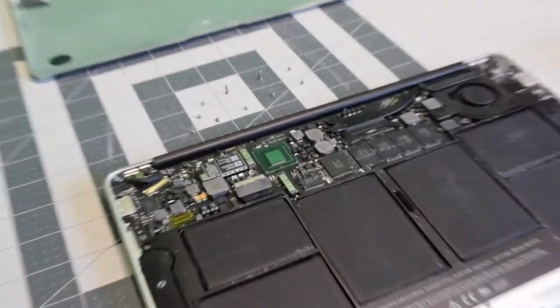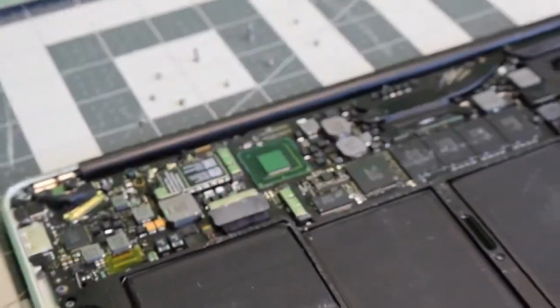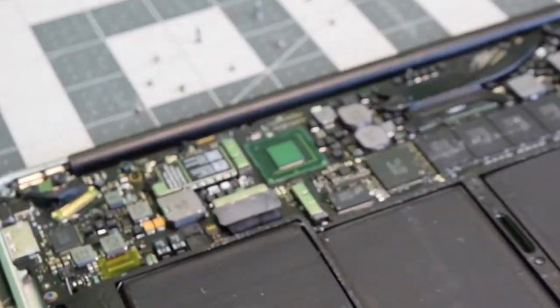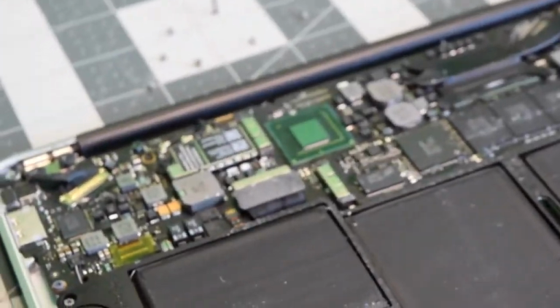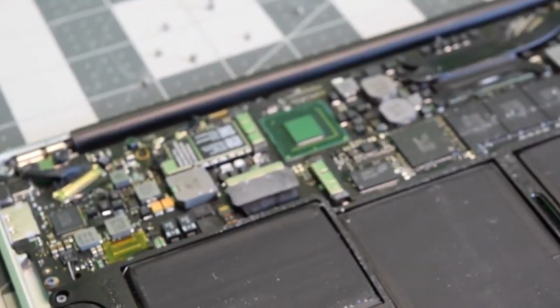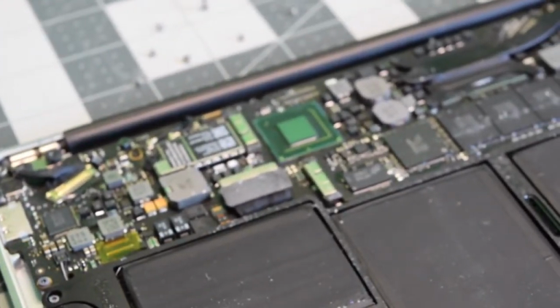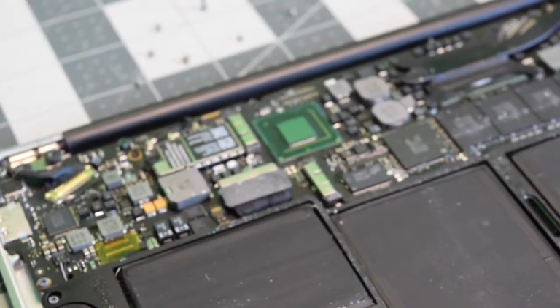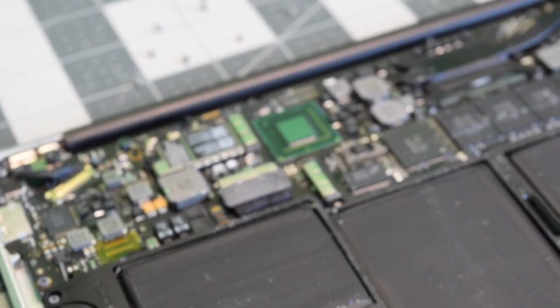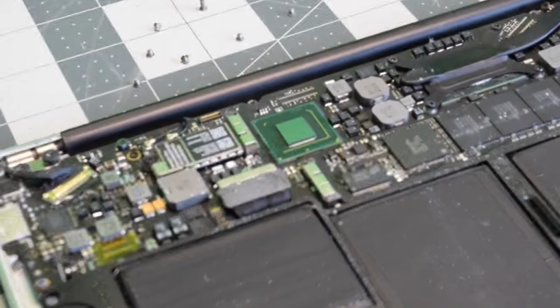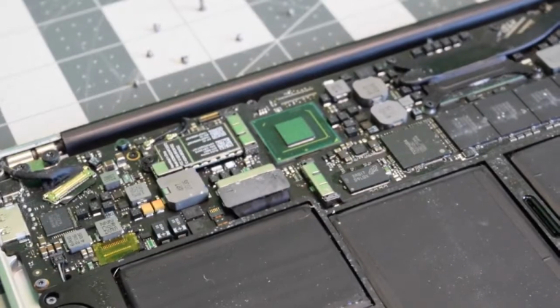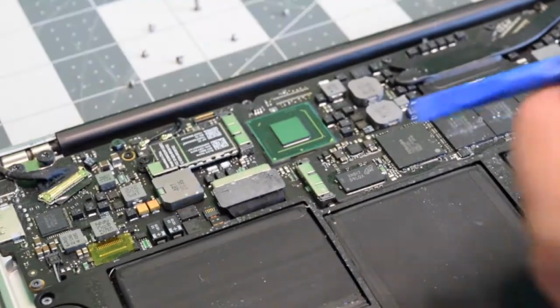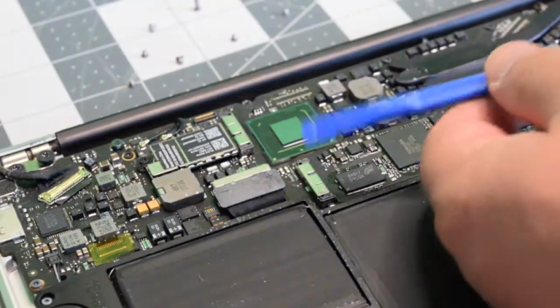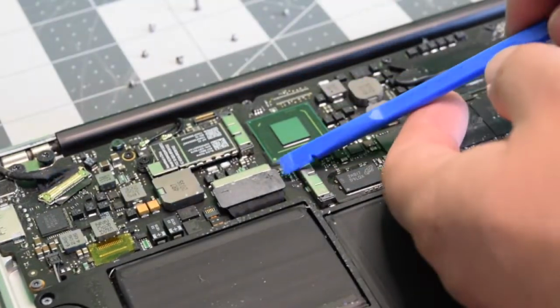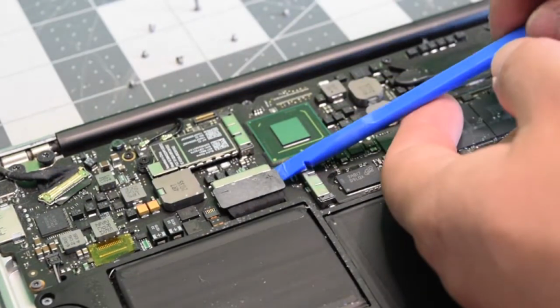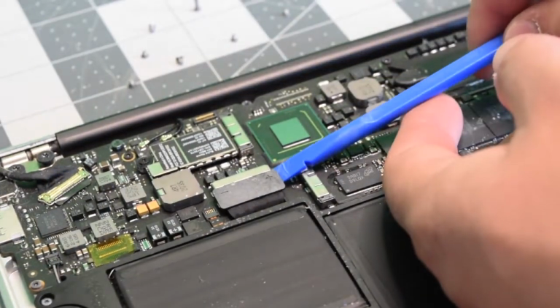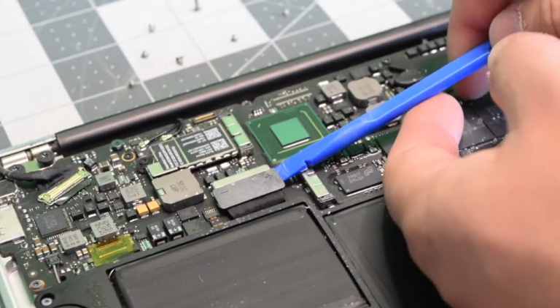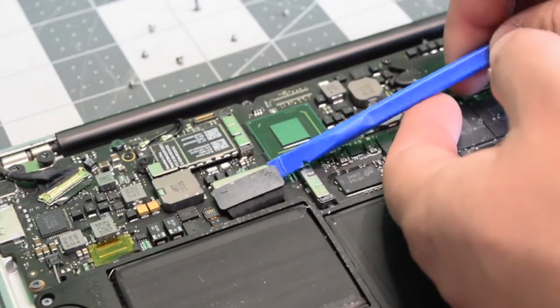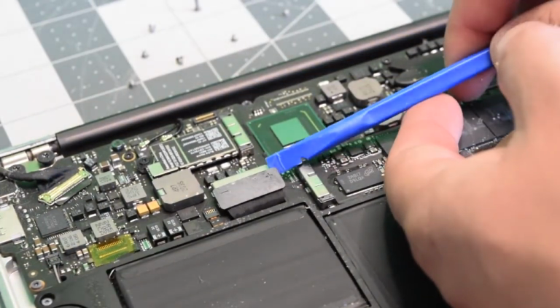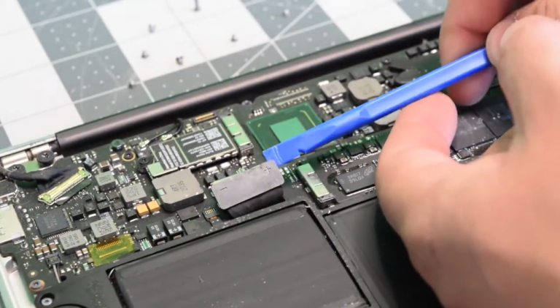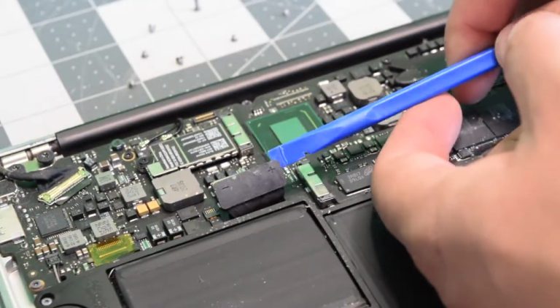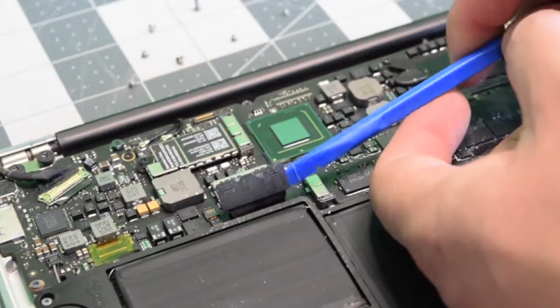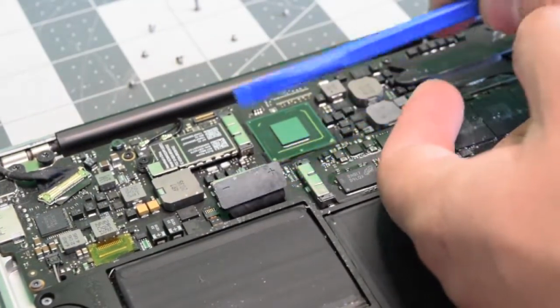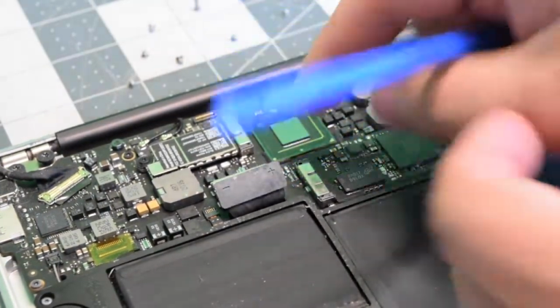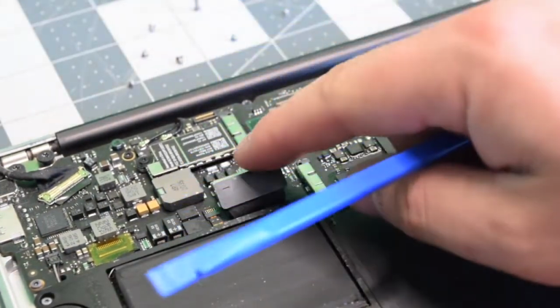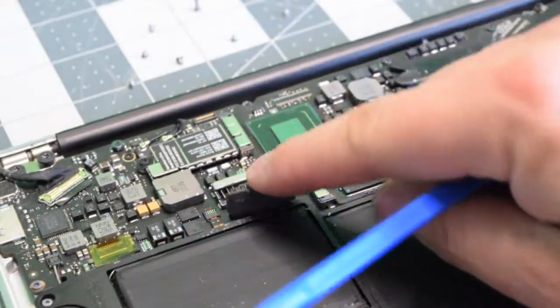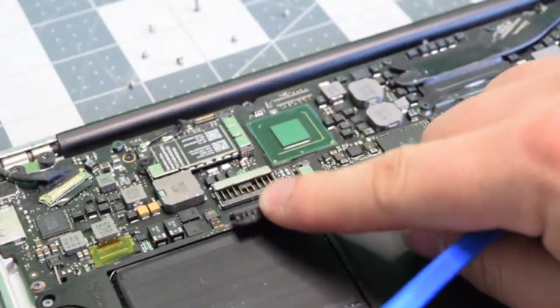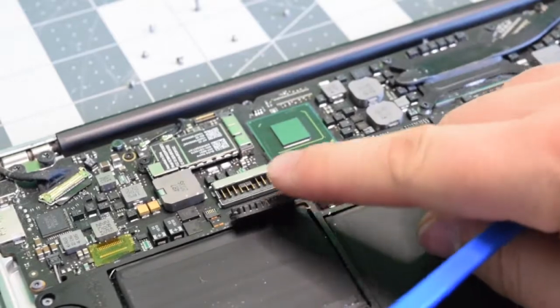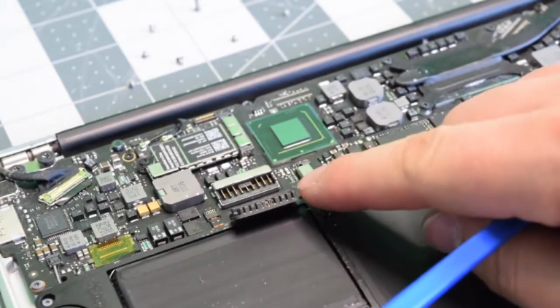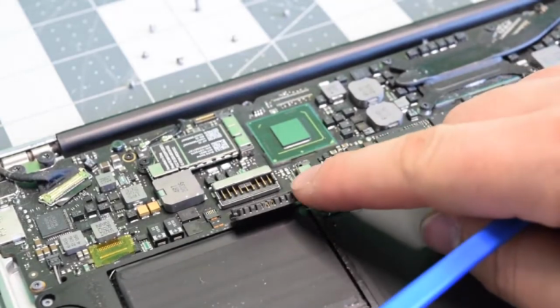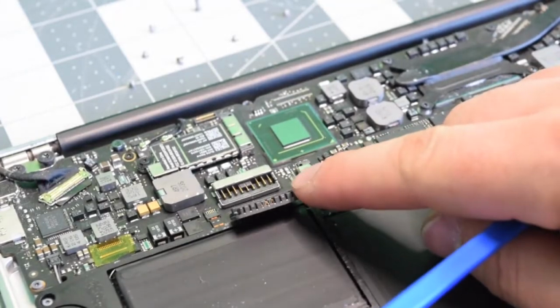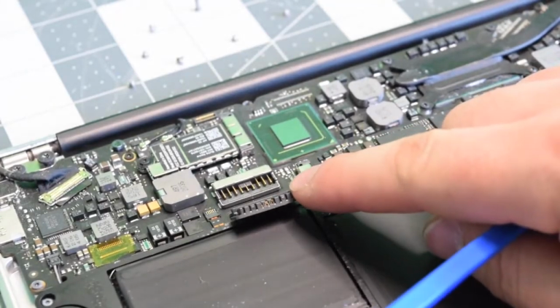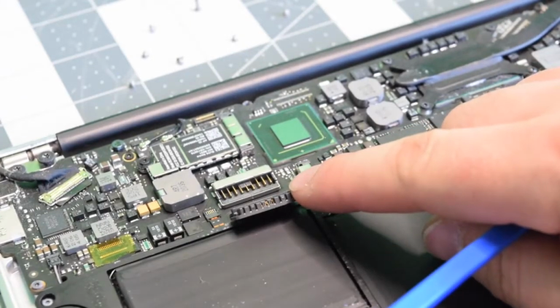With the screws removed, we can go ahead and just pop the back panel right up. Before we do any work, let's go ahead and disconnect that battery. Pry underneath it with your fingernail or plastic tool and just pop it out of the way.